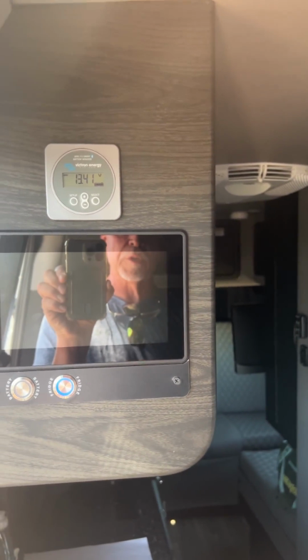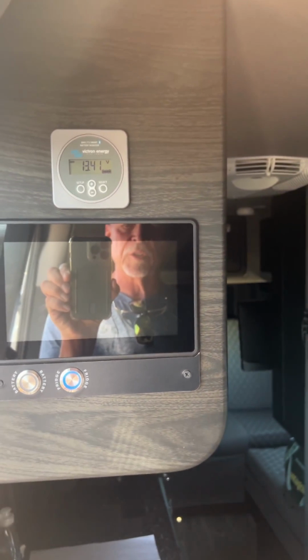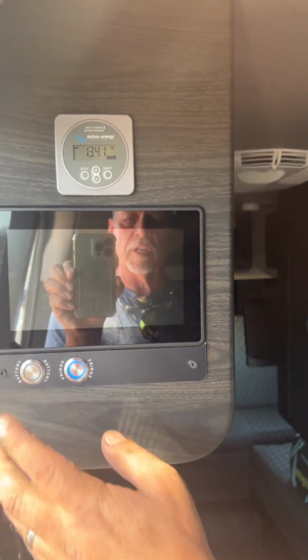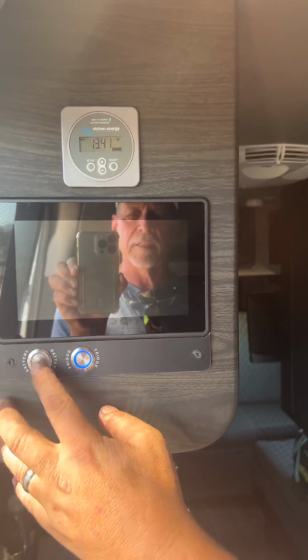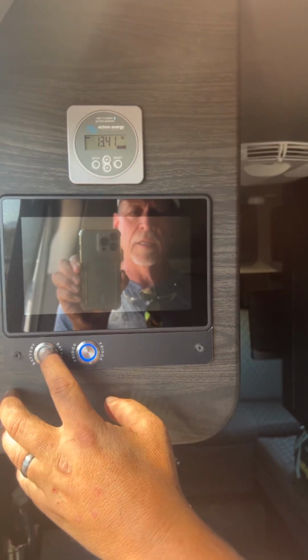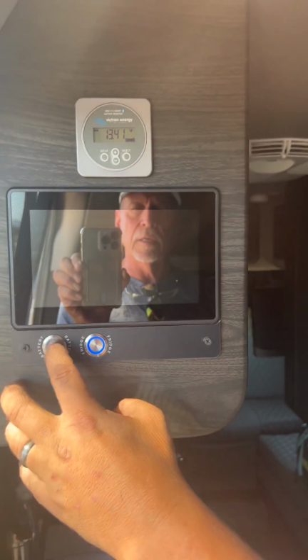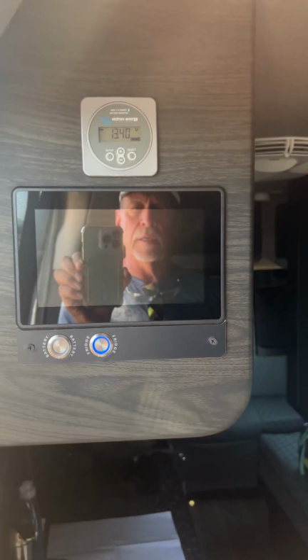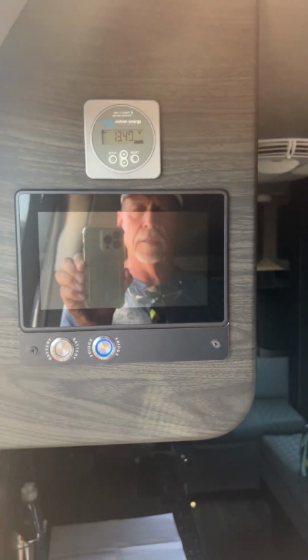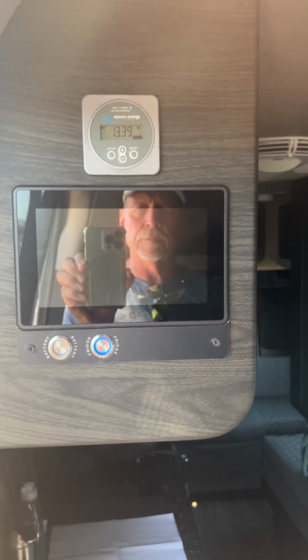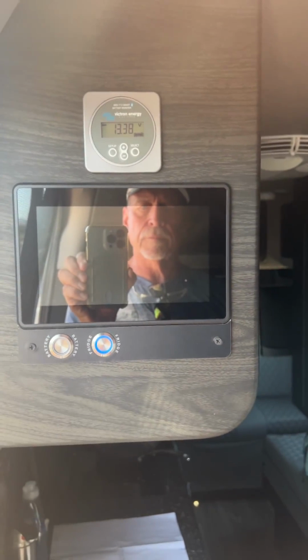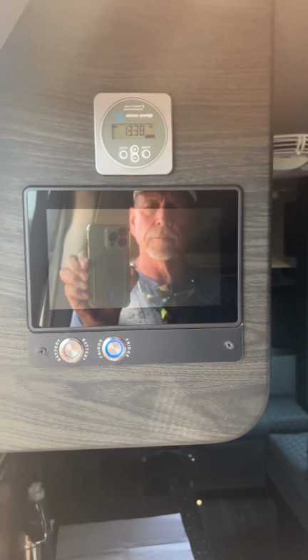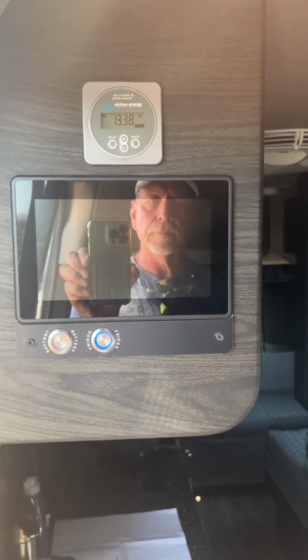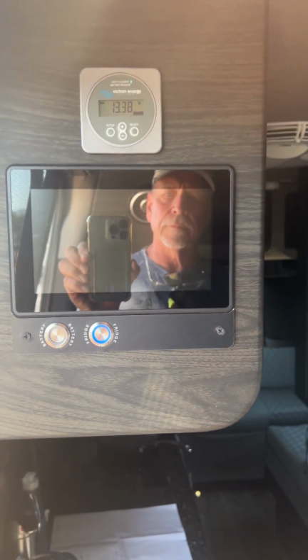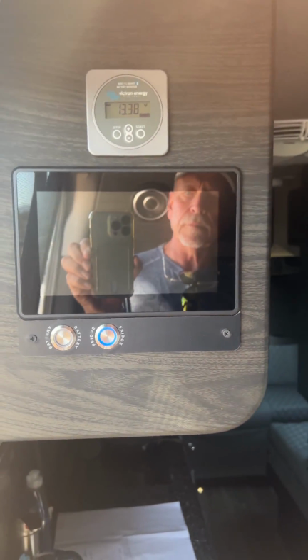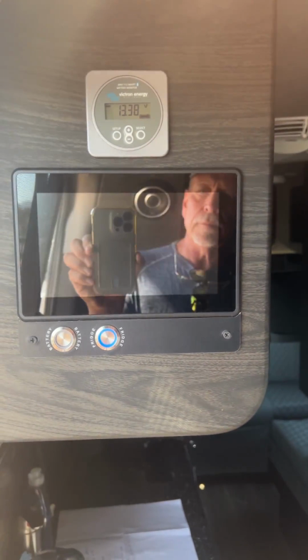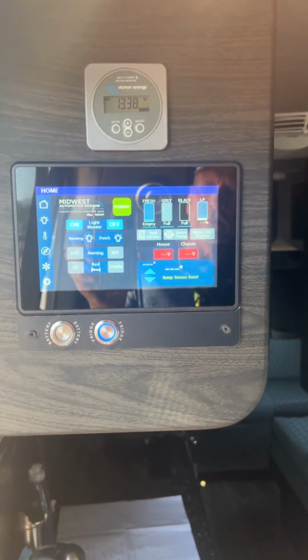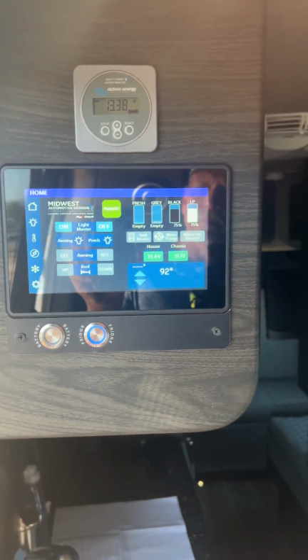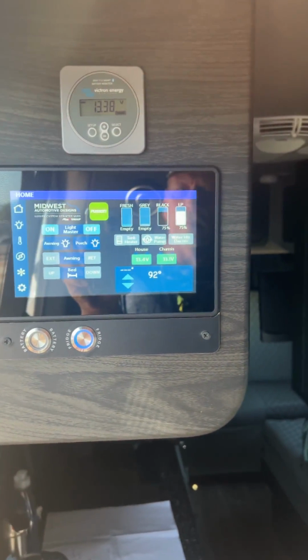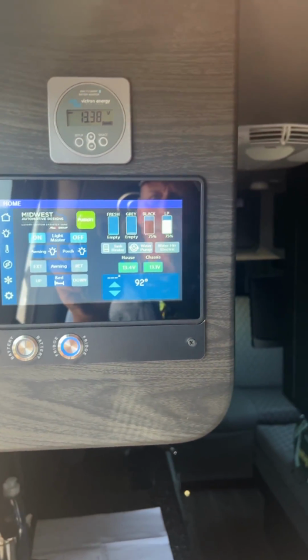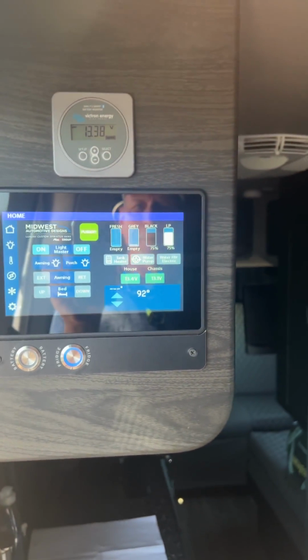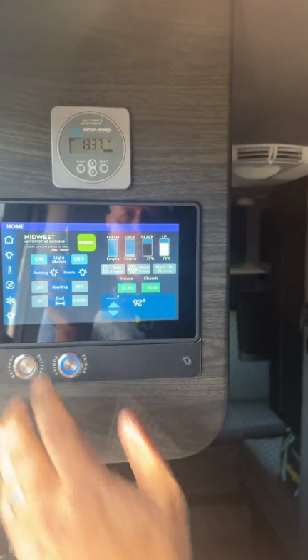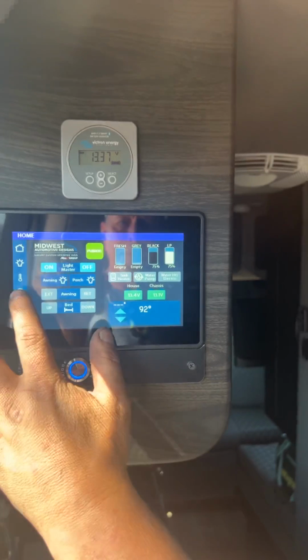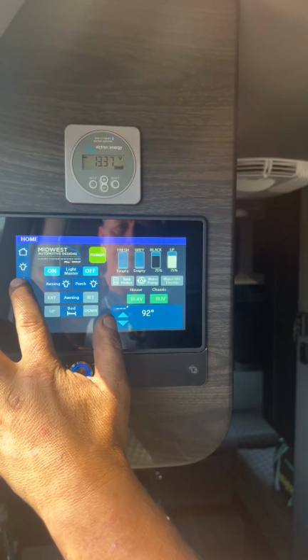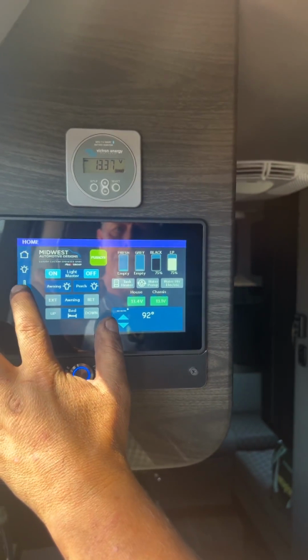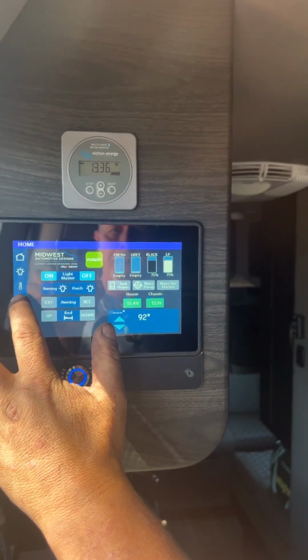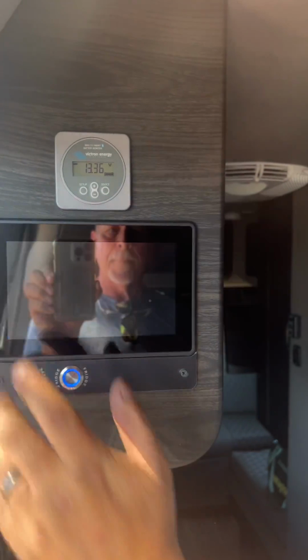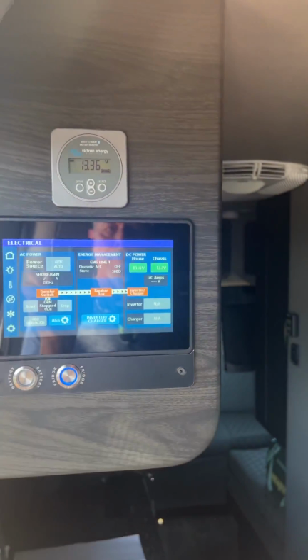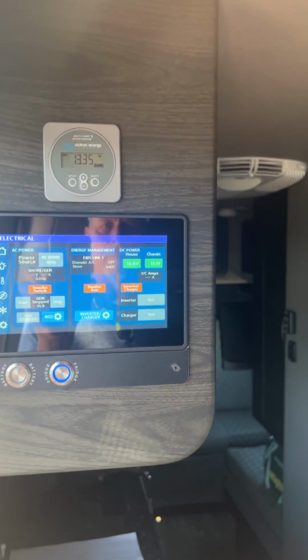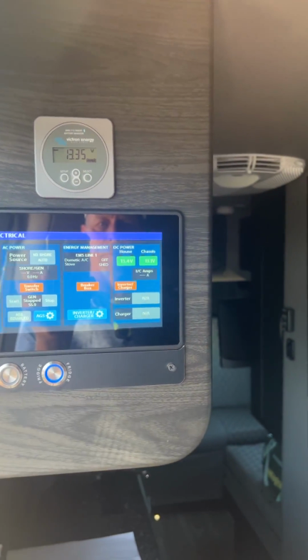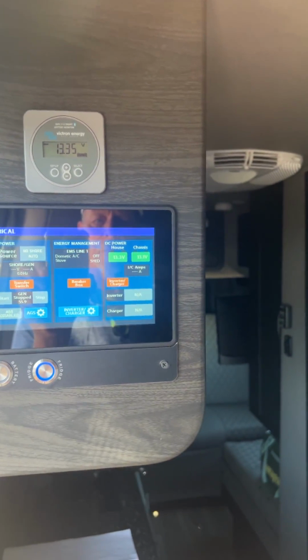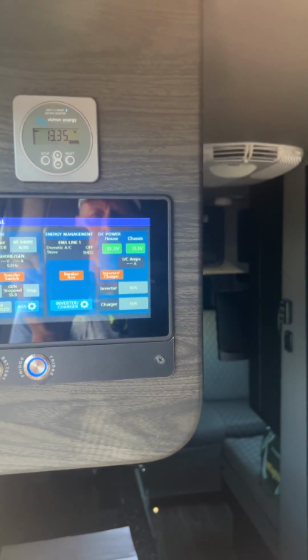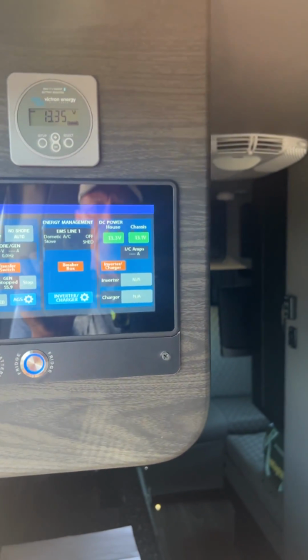Now let's say we're going to start it — you just push the battery button back on and then everything should automatically go back to normal.